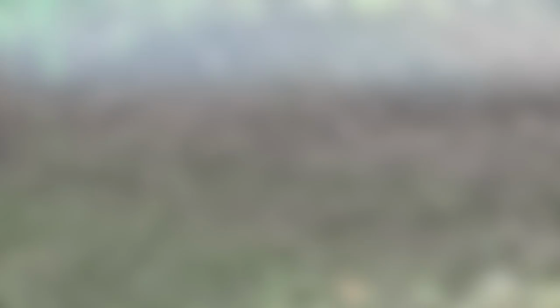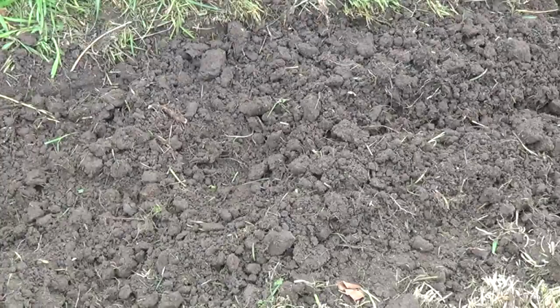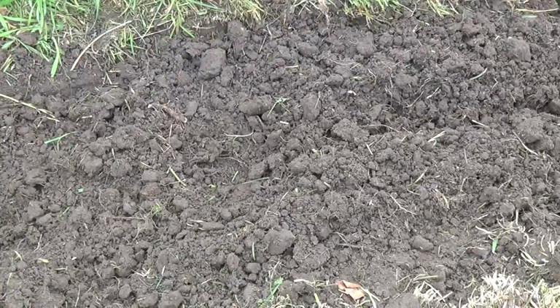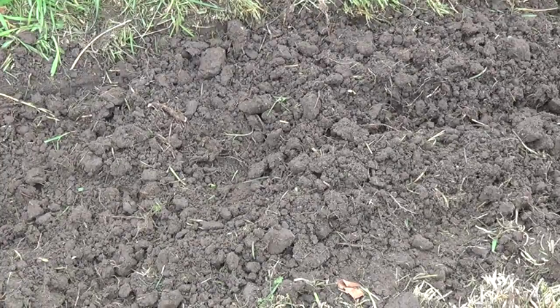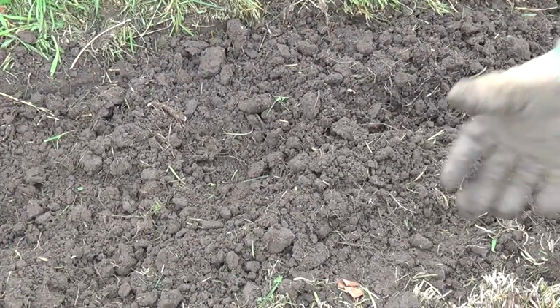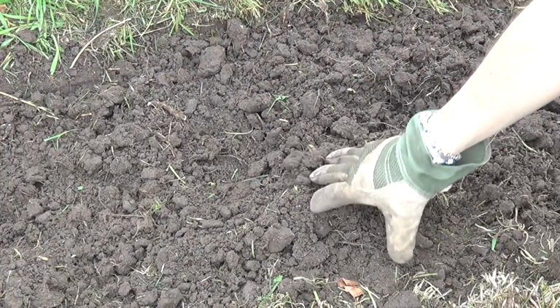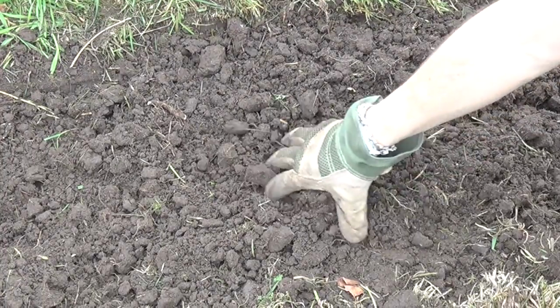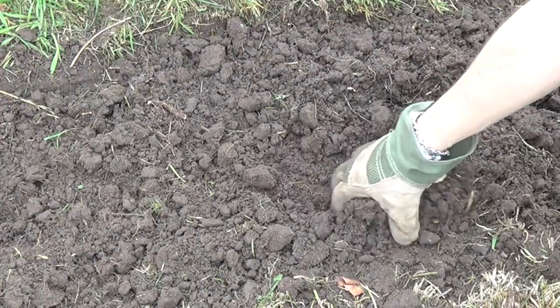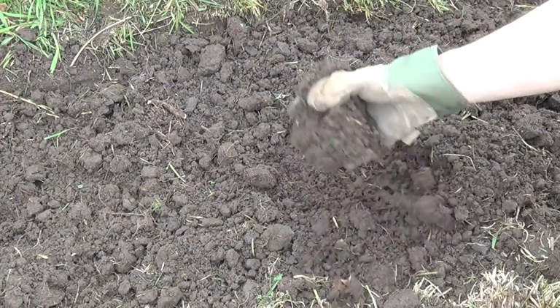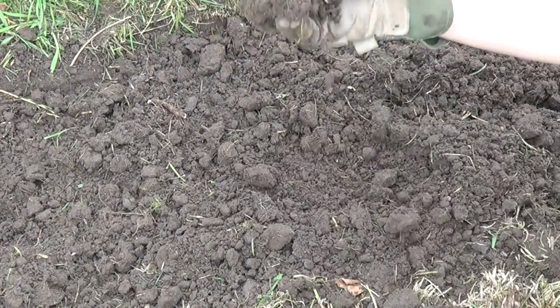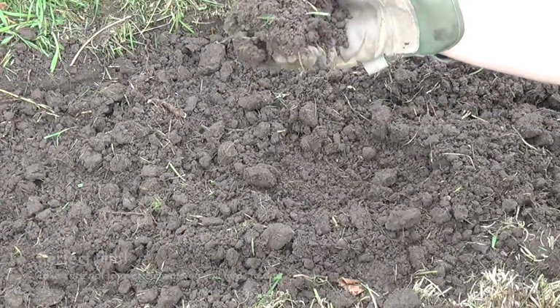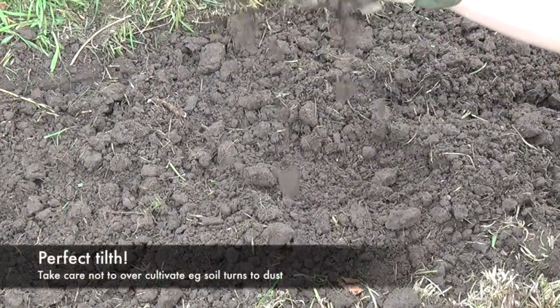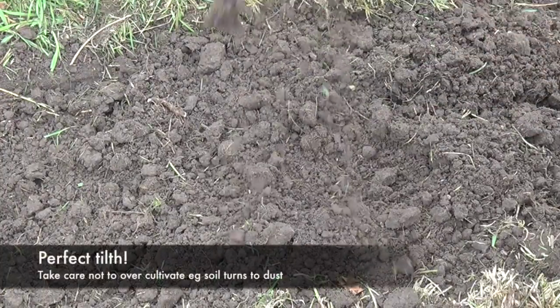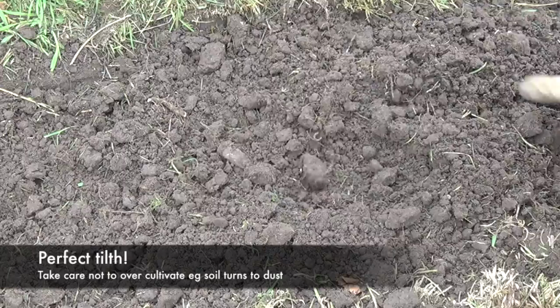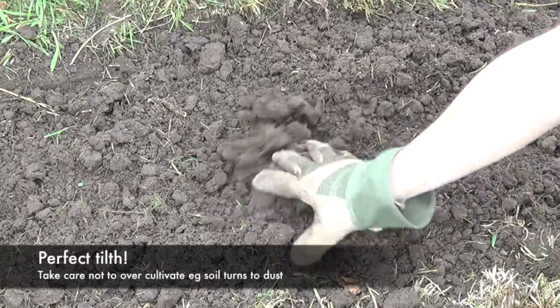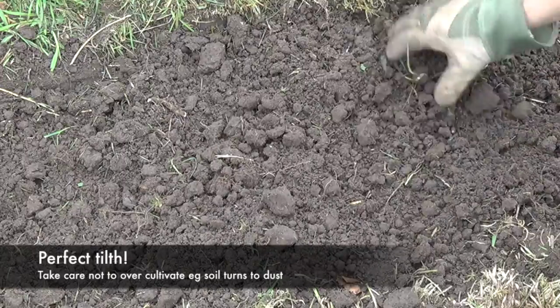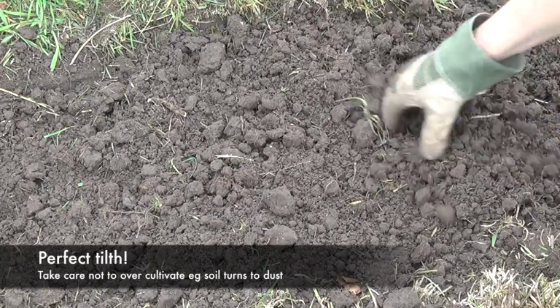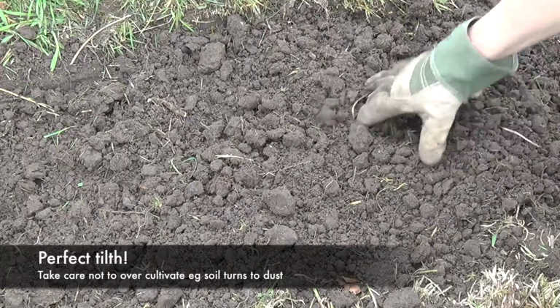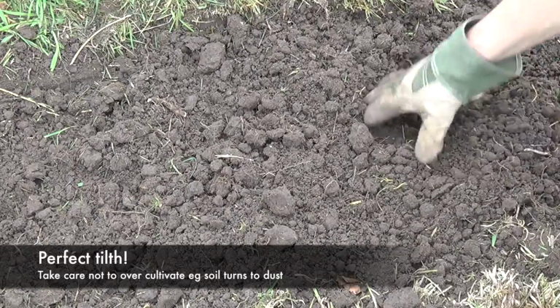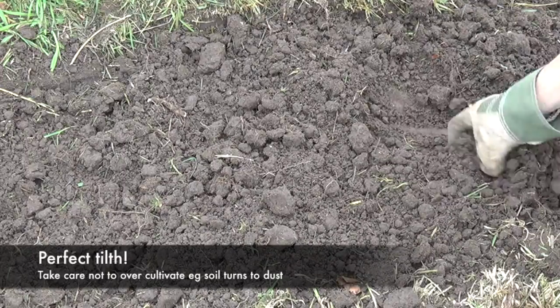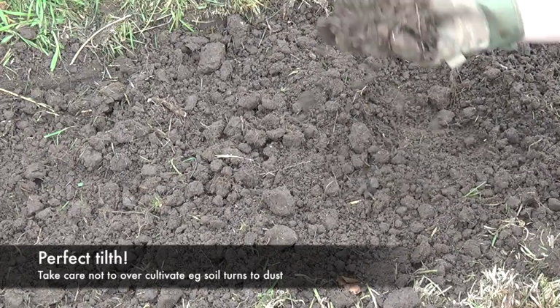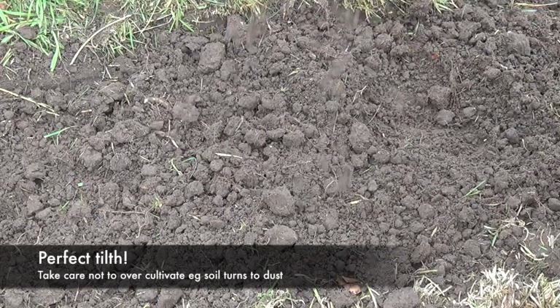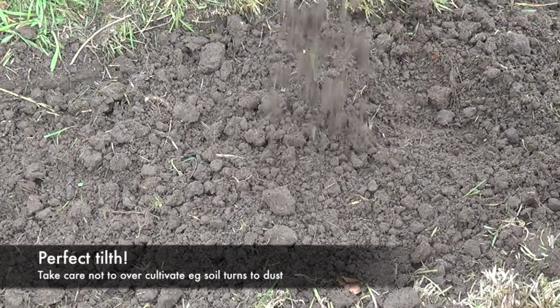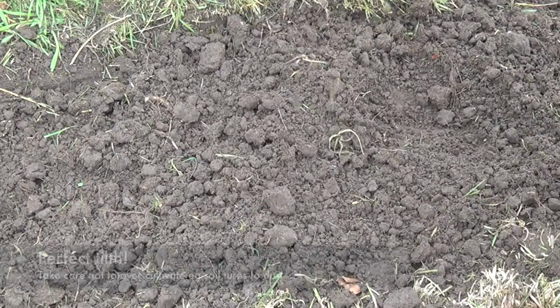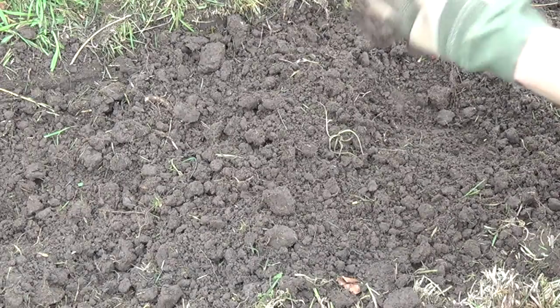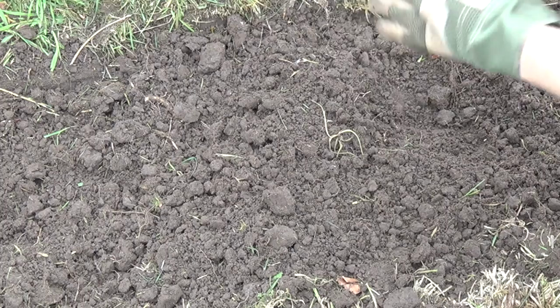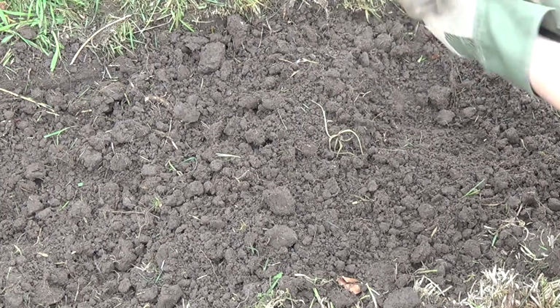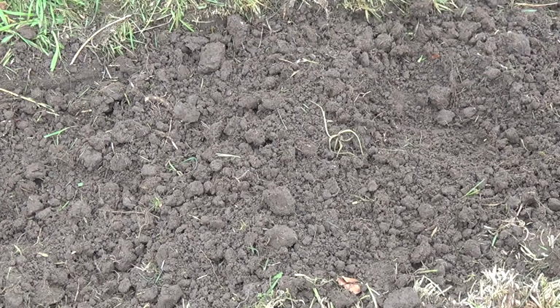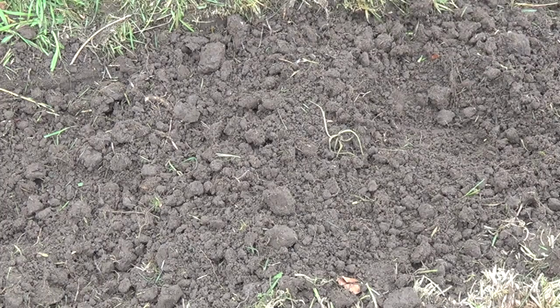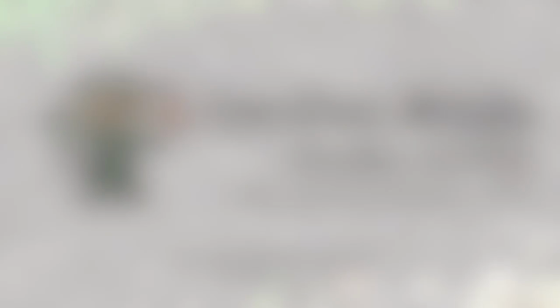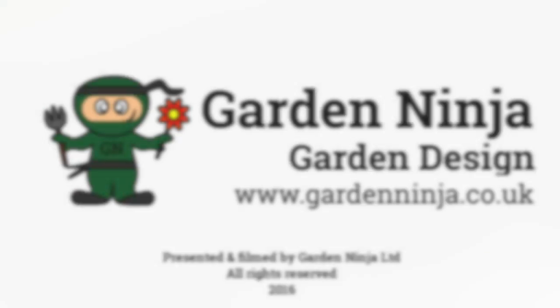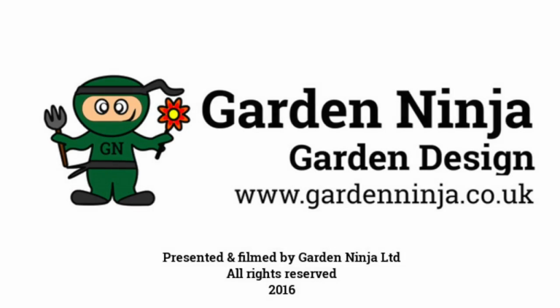So there we have it — Garden Ninja's simple guide to using a petrol powered cultivator. If you've liked this video, why not subscribe to my YouTube channel where there's plenty more garden design videos. Thanks for watching. Happy gardening.